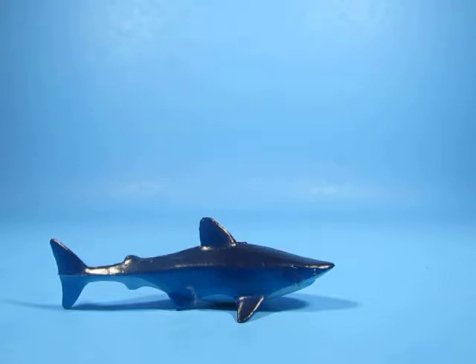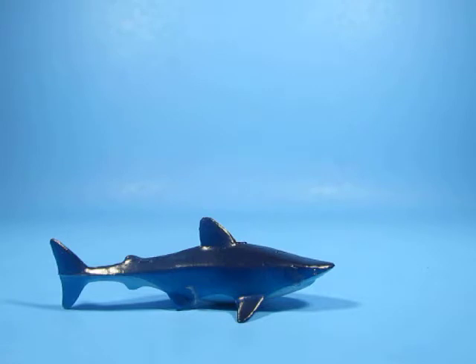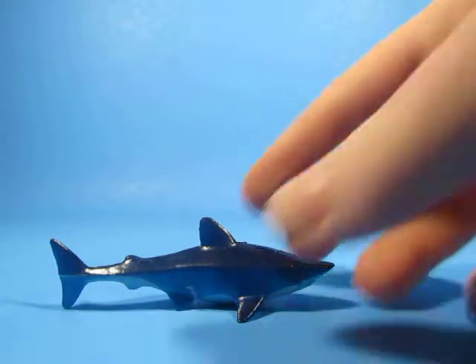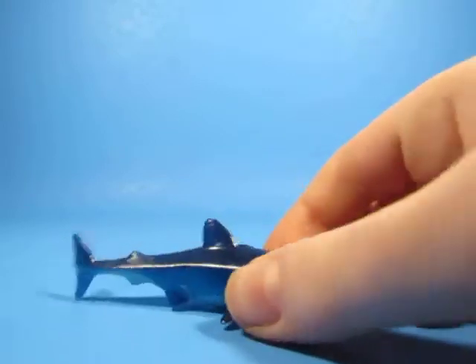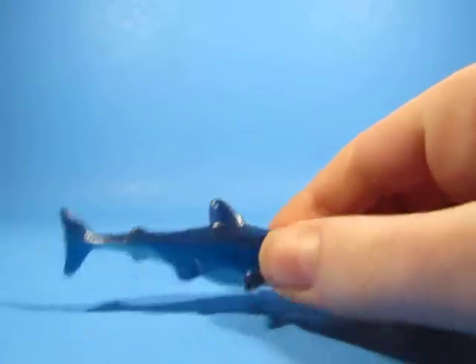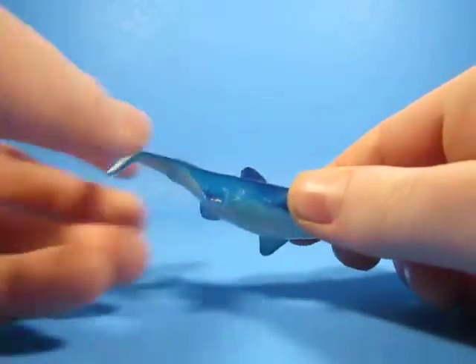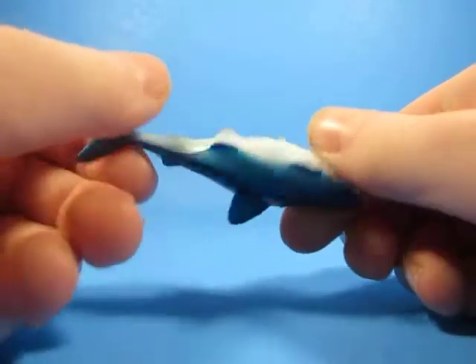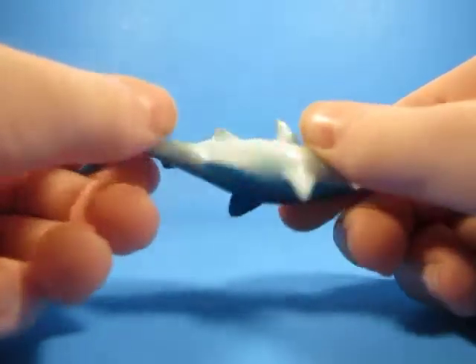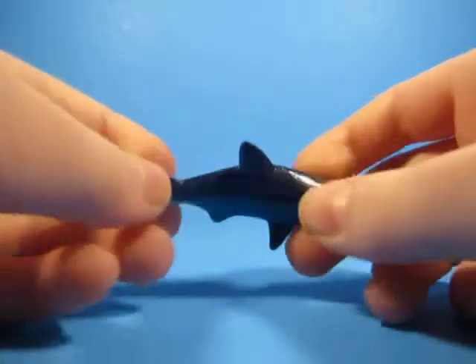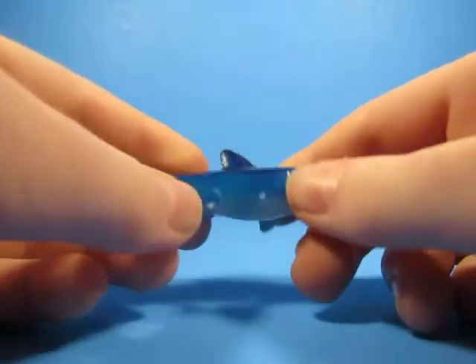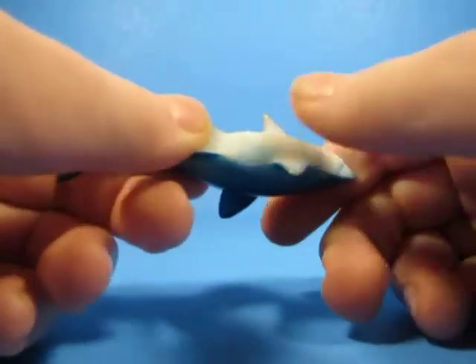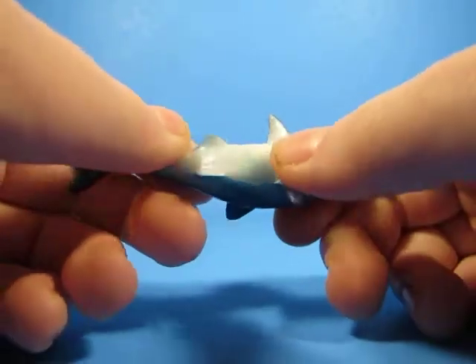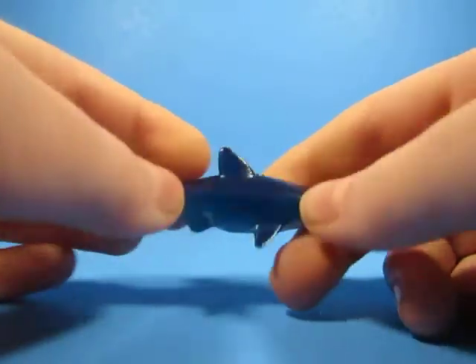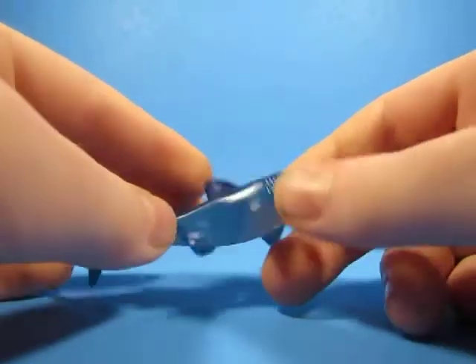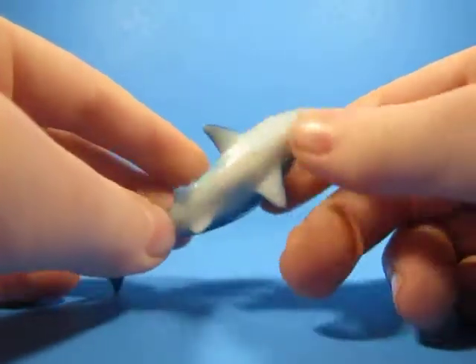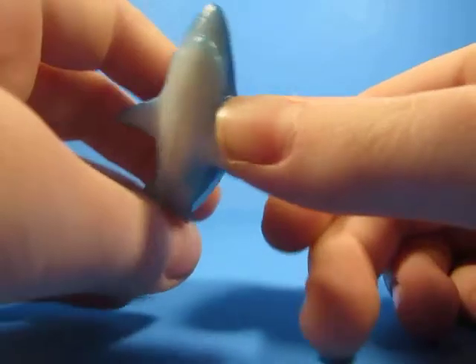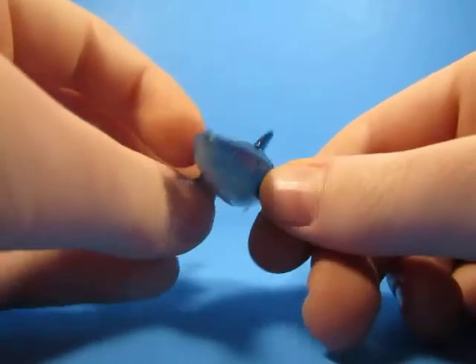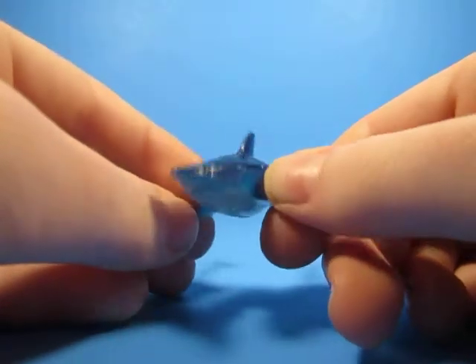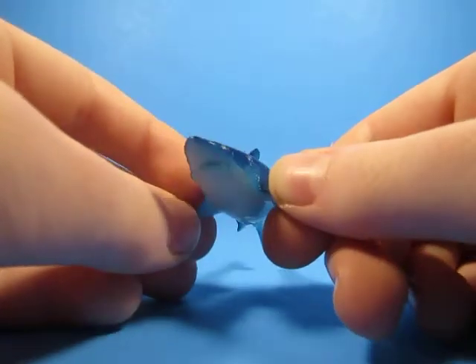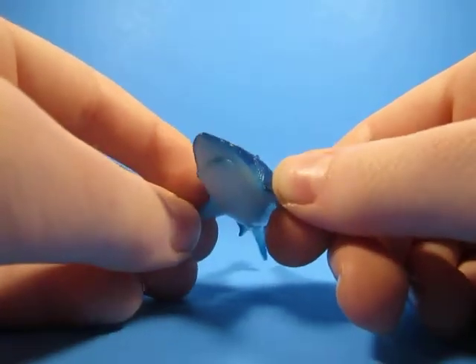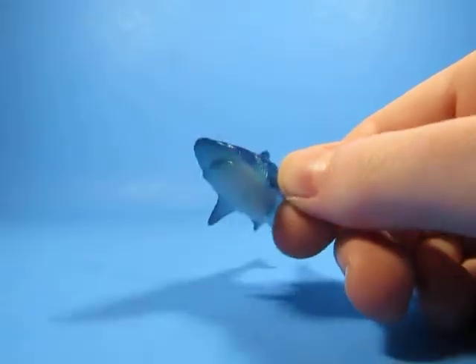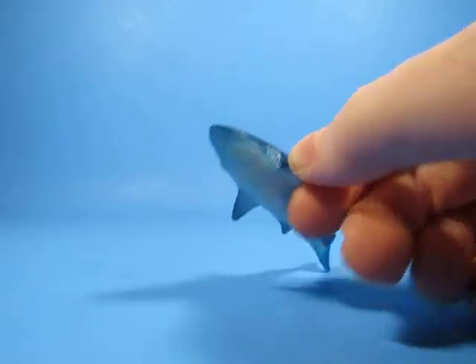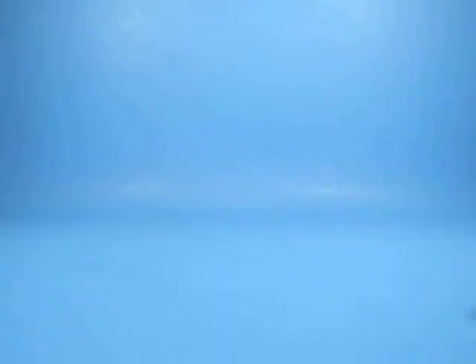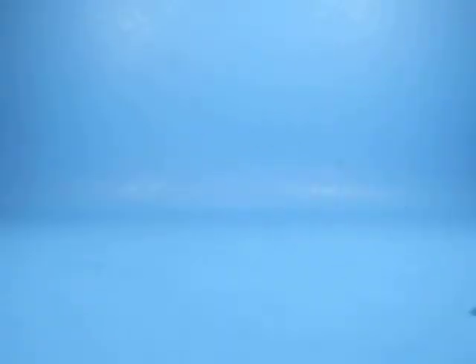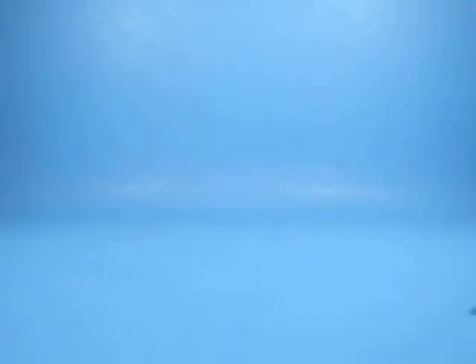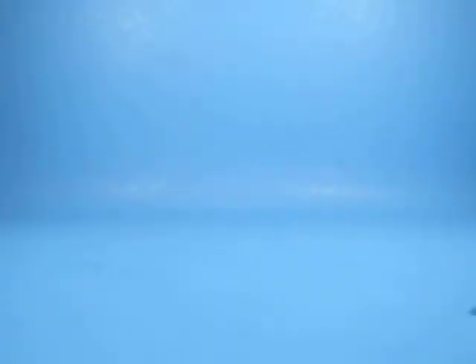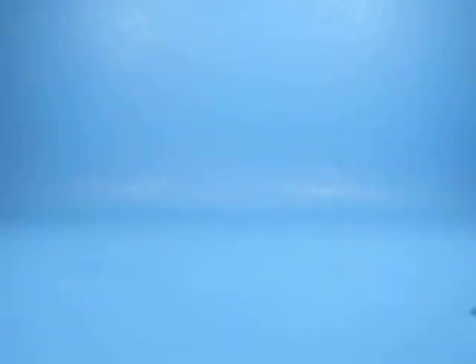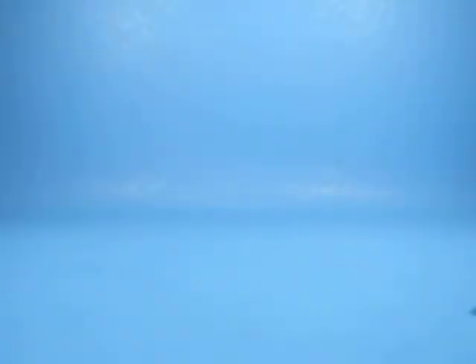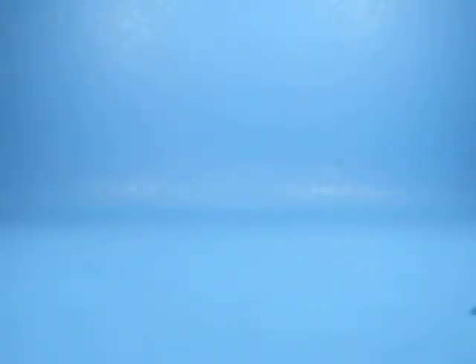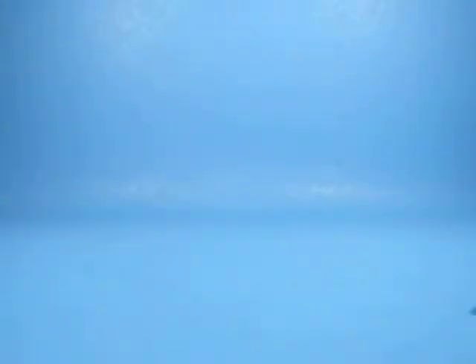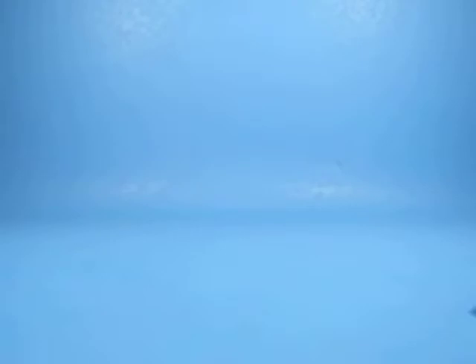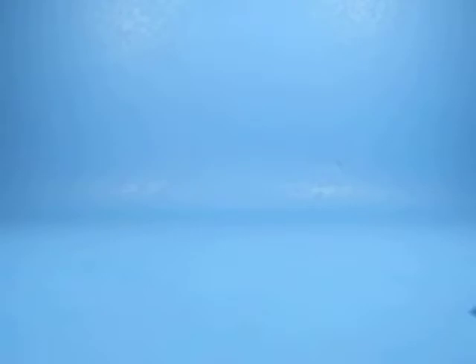I got them at Ripley's Aquarium in the Smokies. They have a really good gift shop, guys. You need to go there. It's like the best. So yeah, that's the shark.